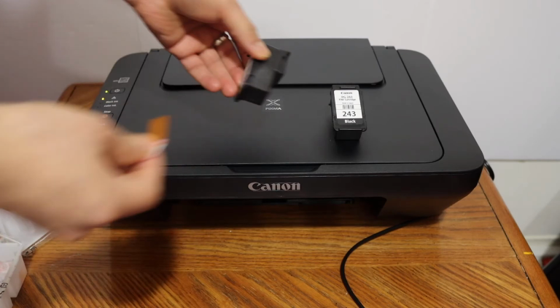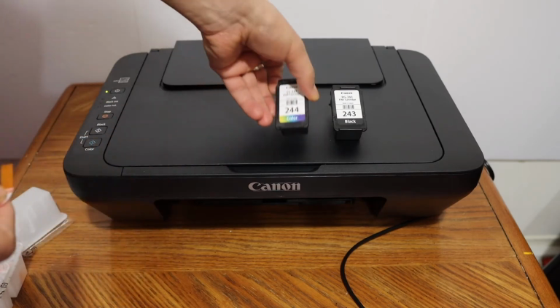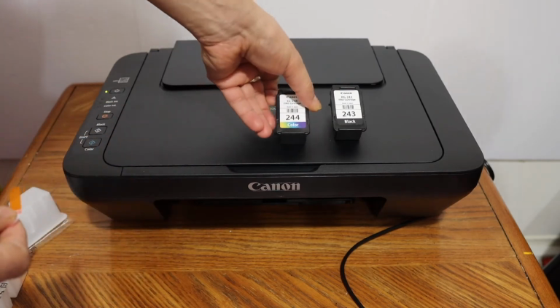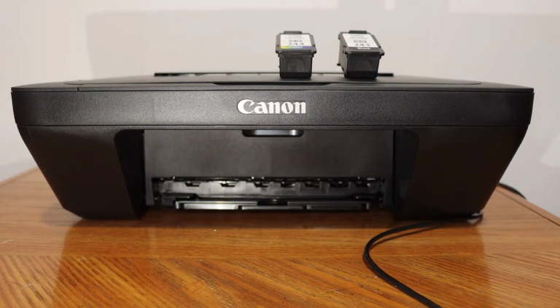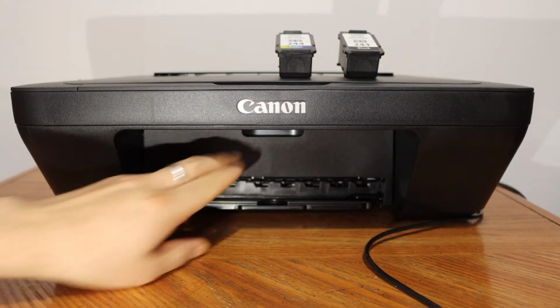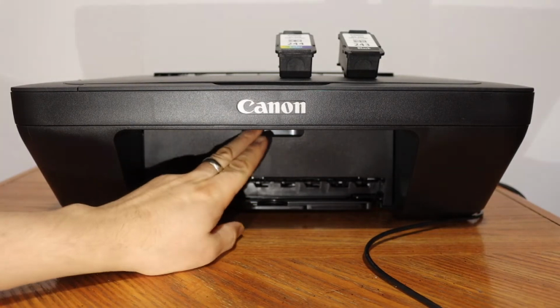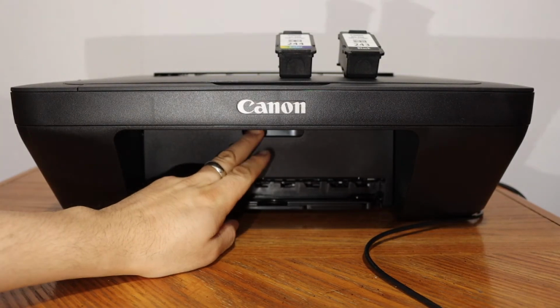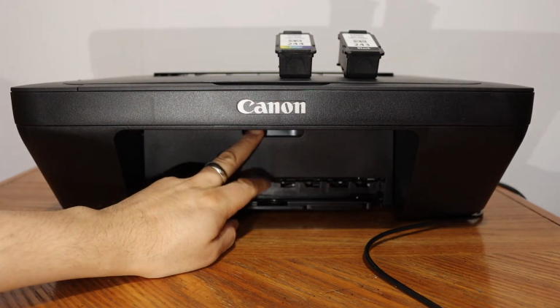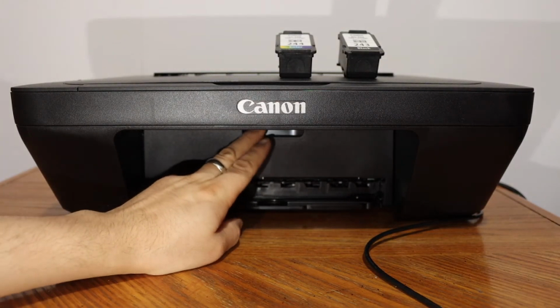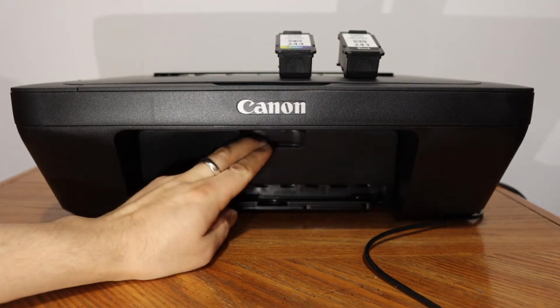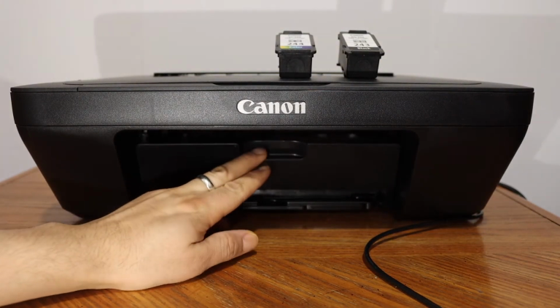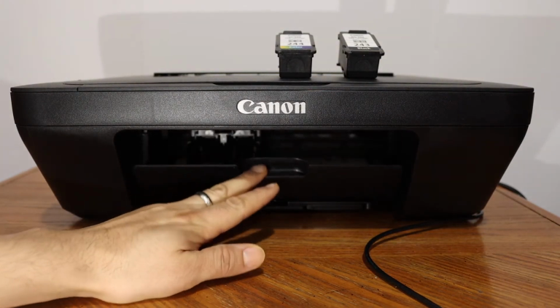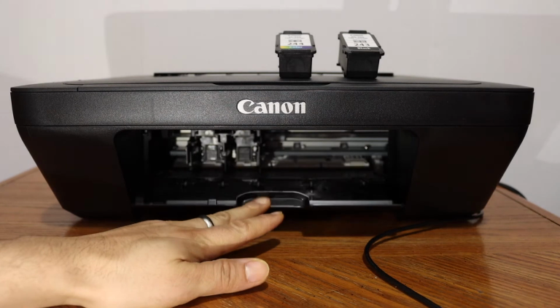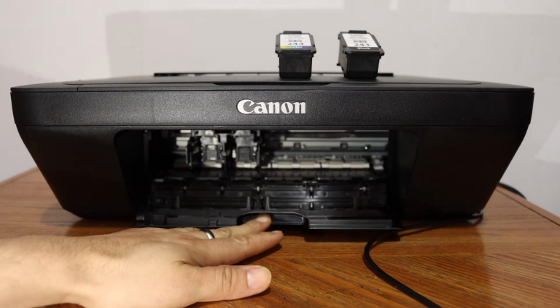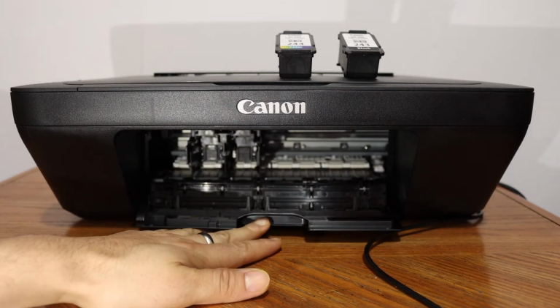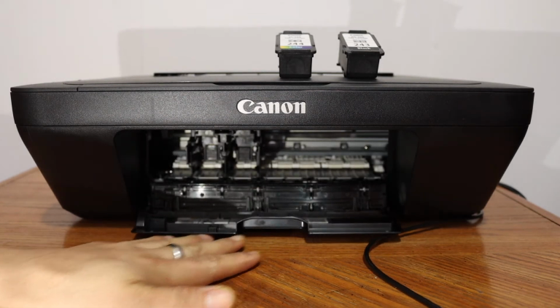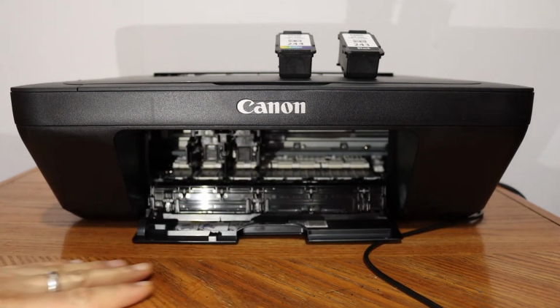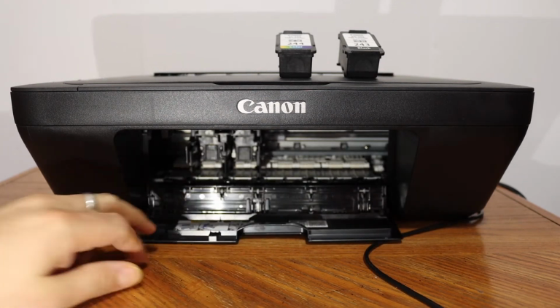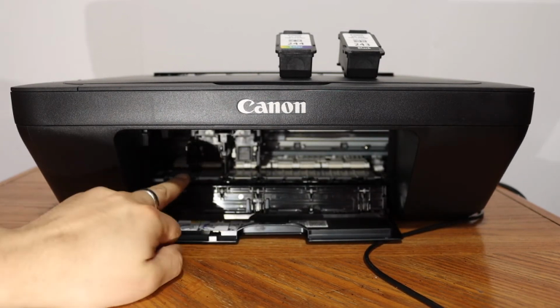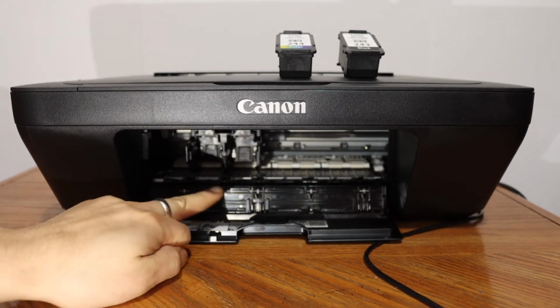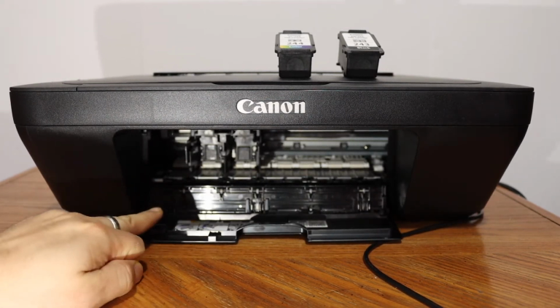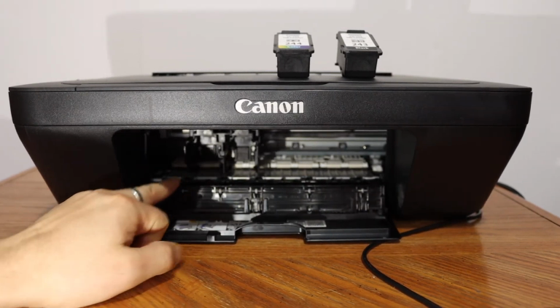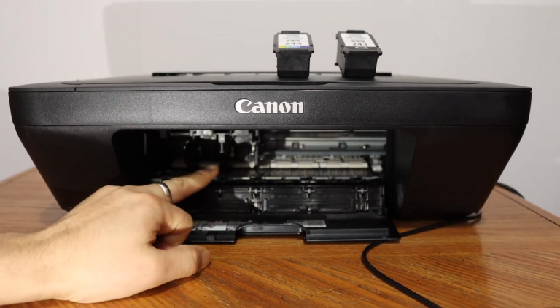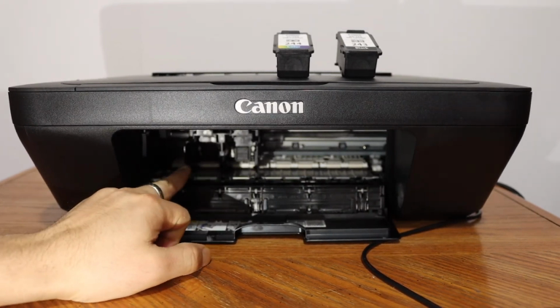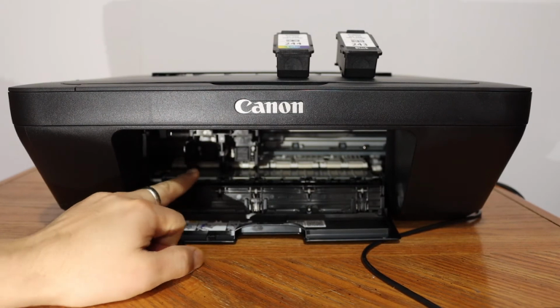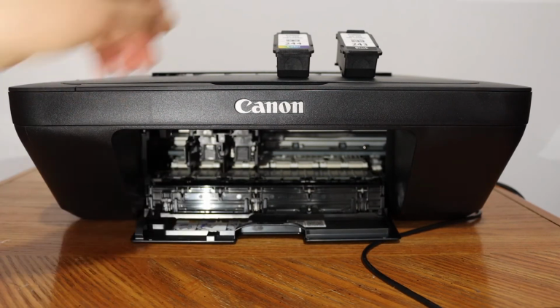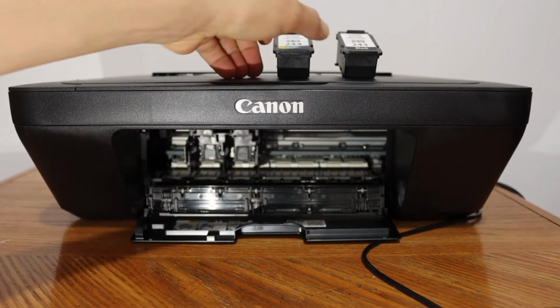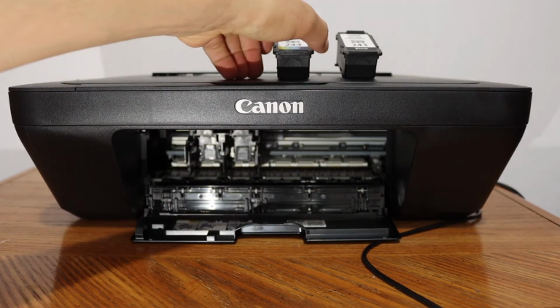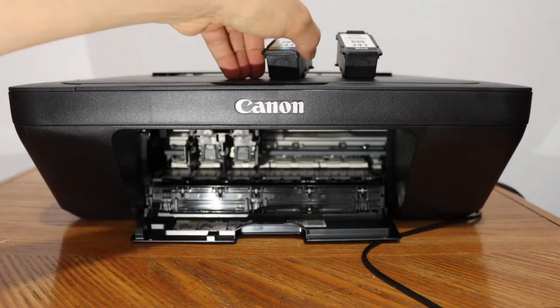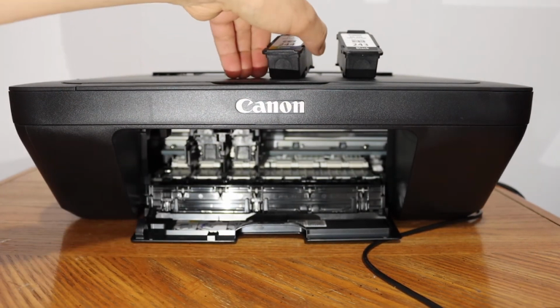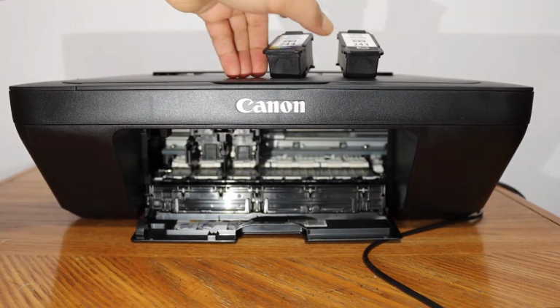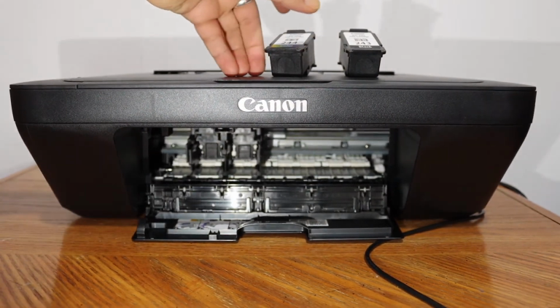You will see there is a handle here. If you just push it outward, it will open the door to the cartridge chamber. Here we have to install the ink cartridges.